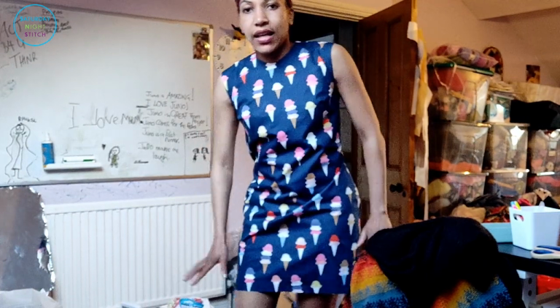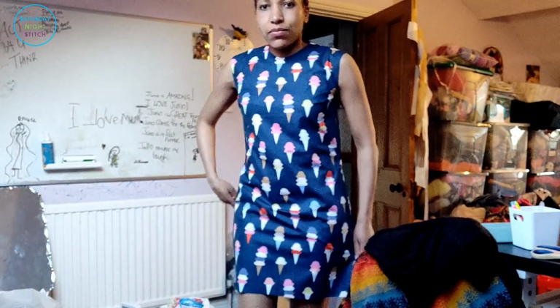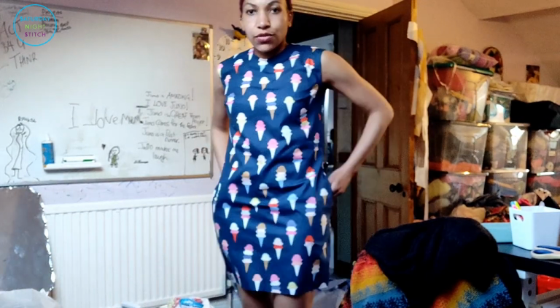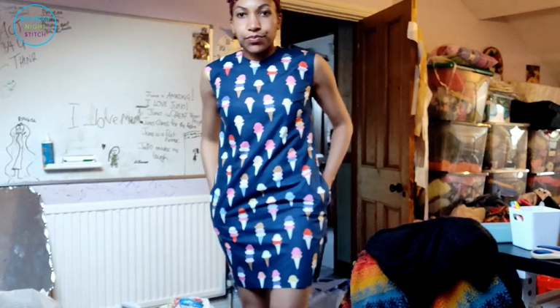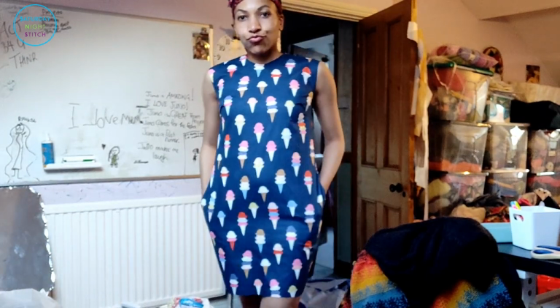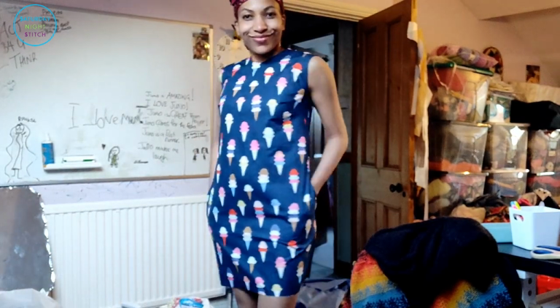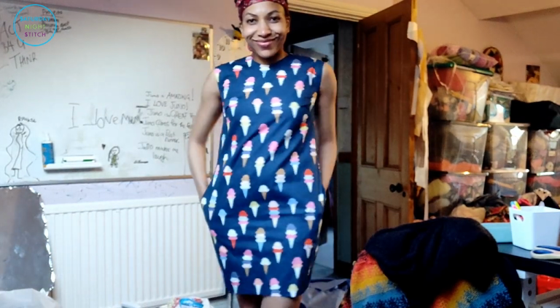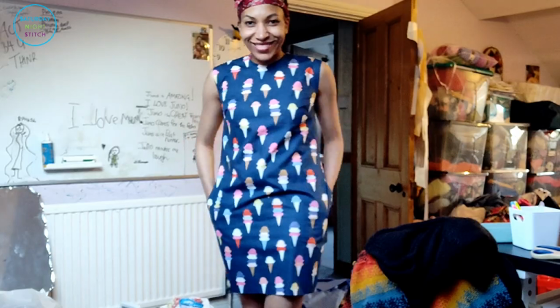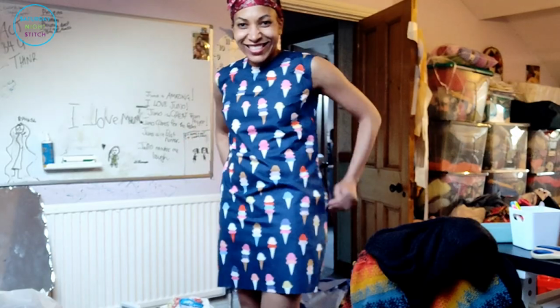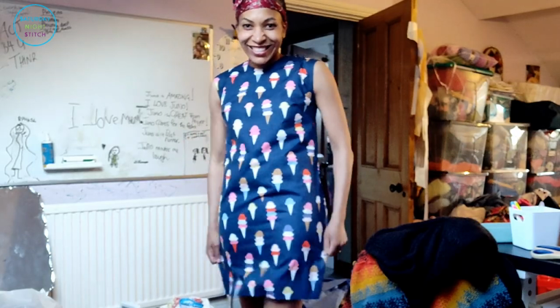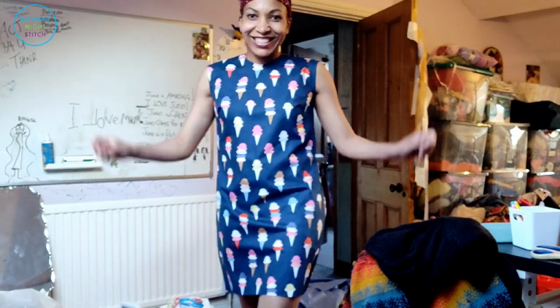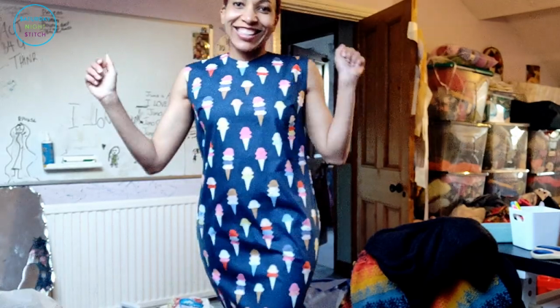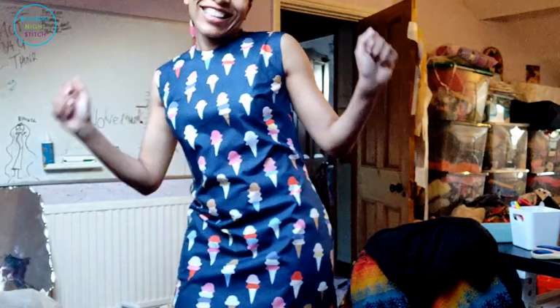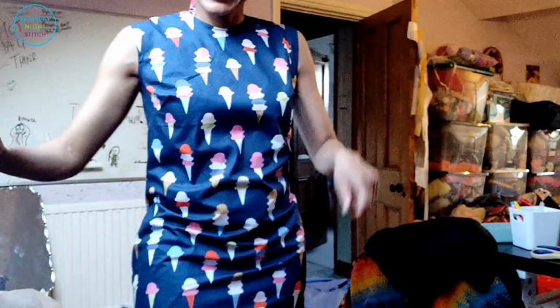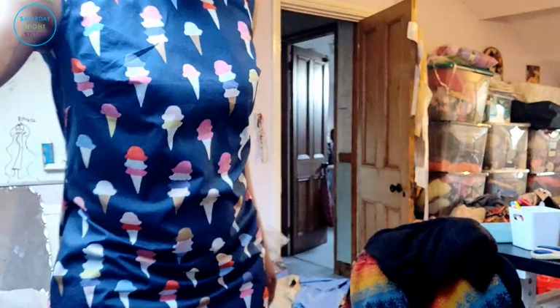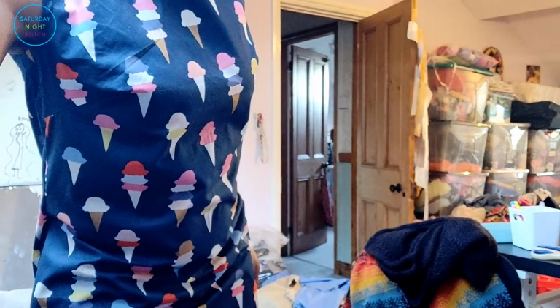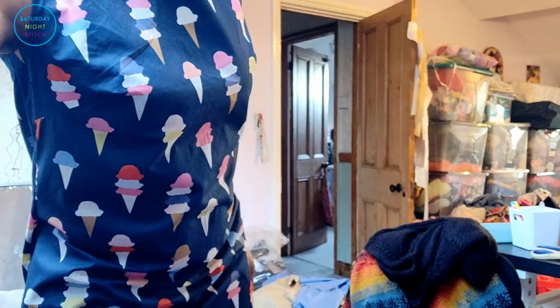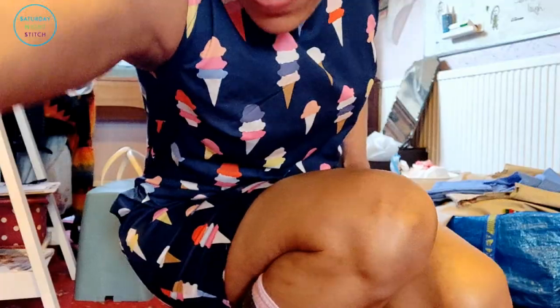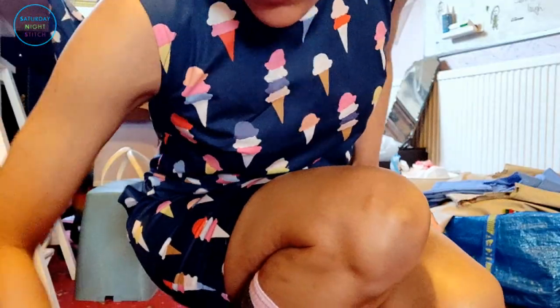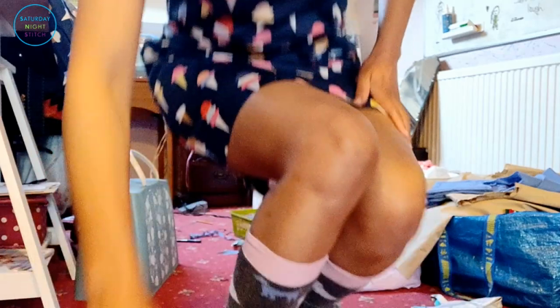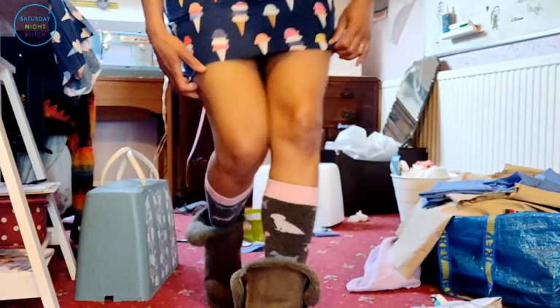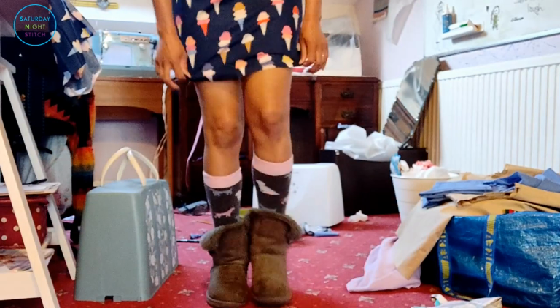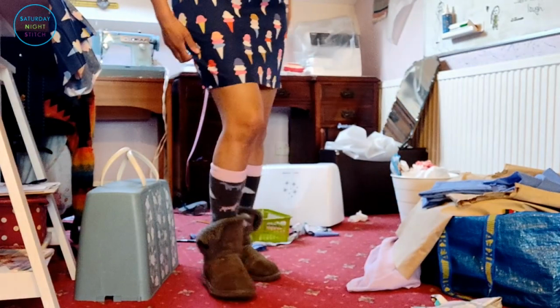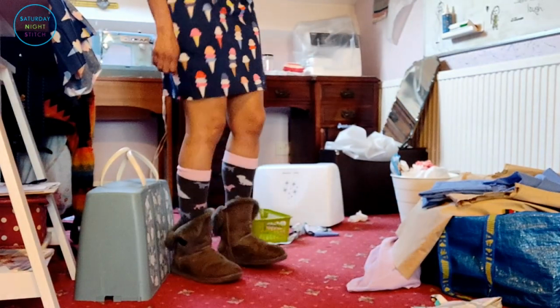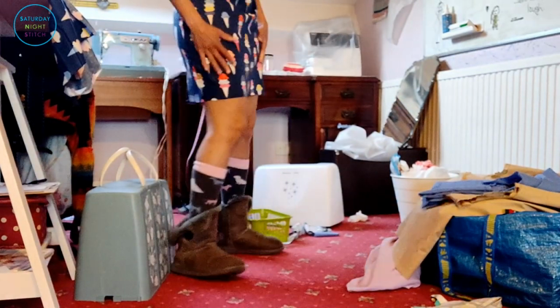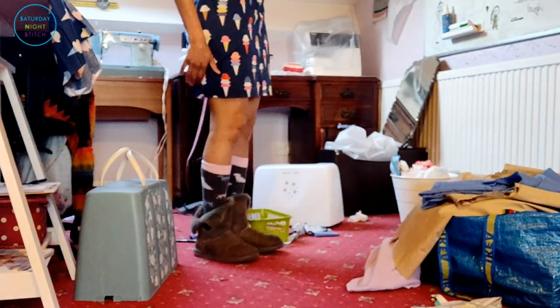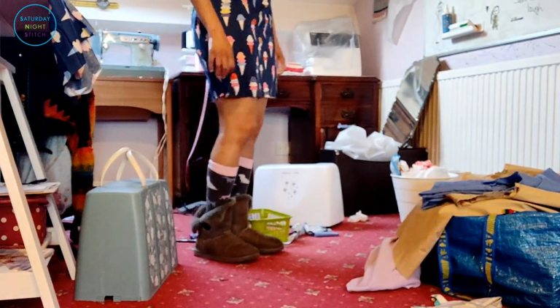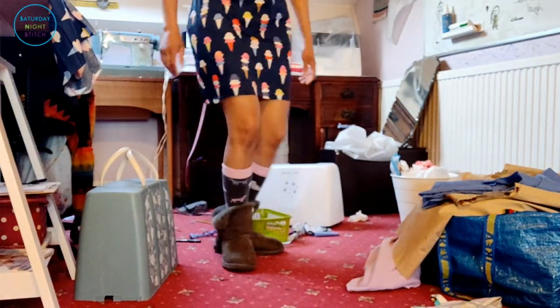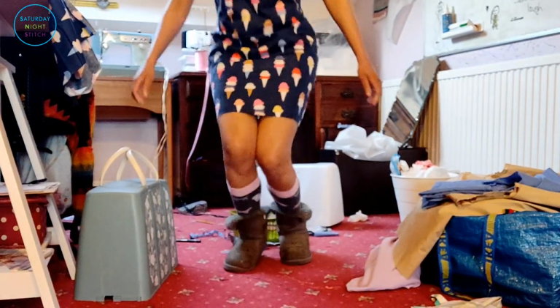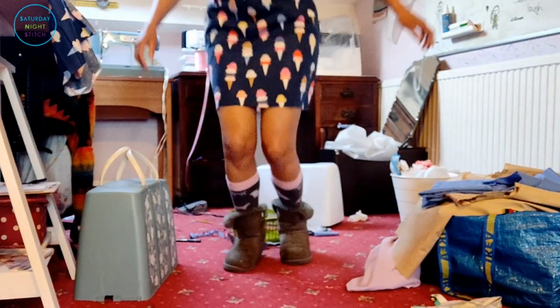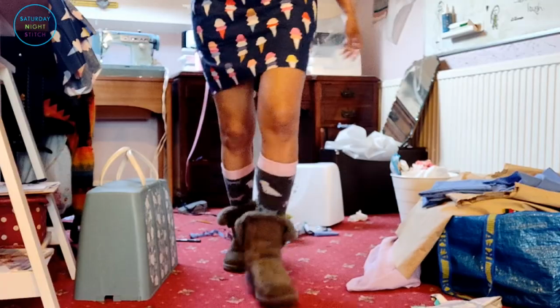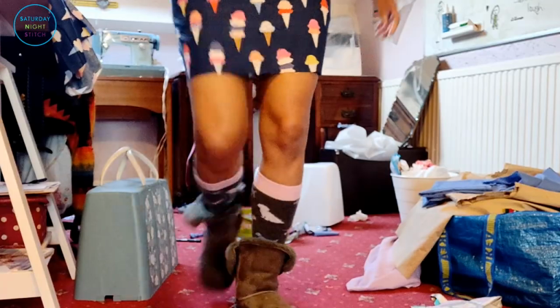I'm actually quite tempted to keep it at this length — but I do want to add the flounce.